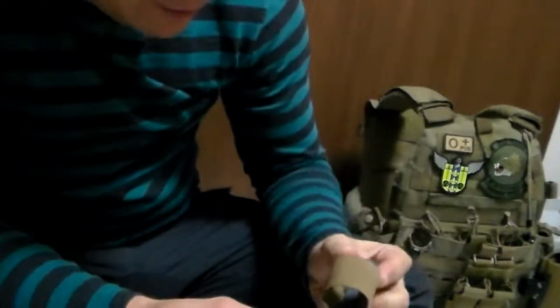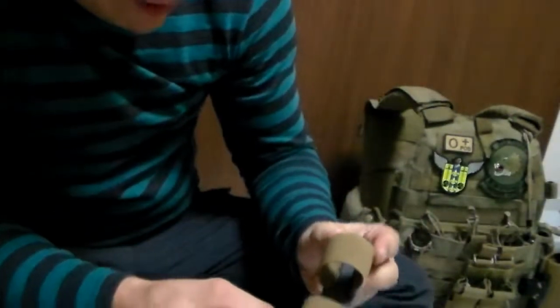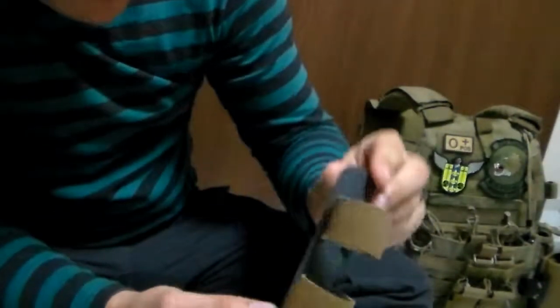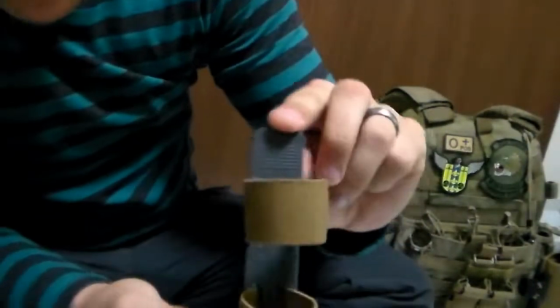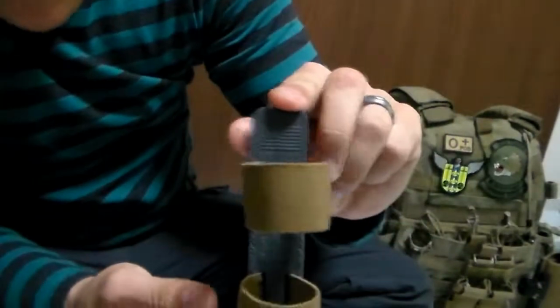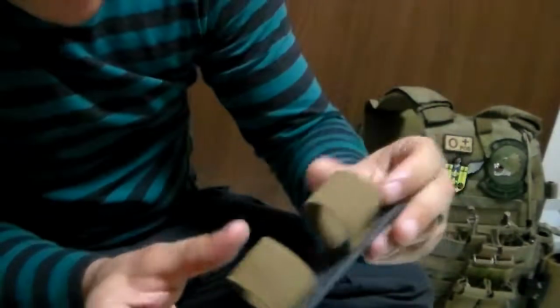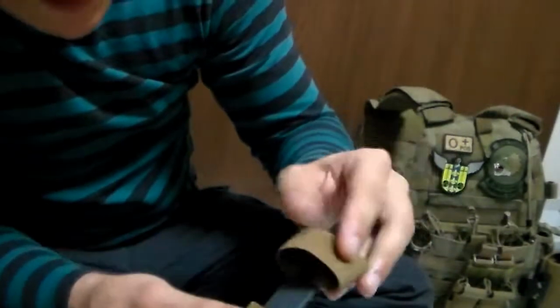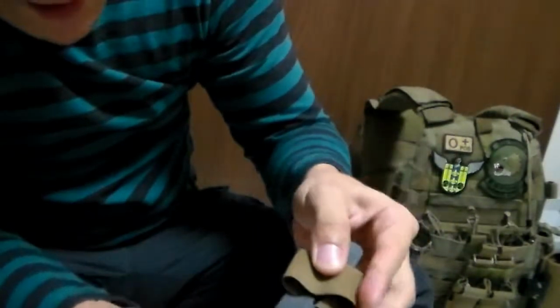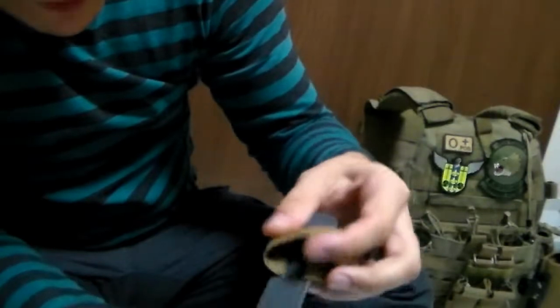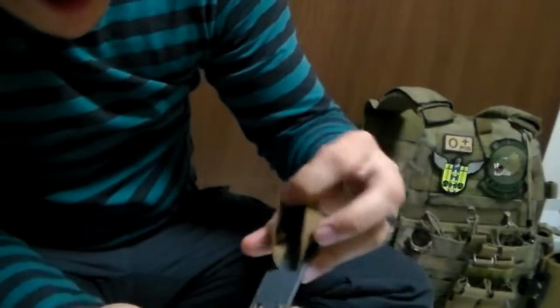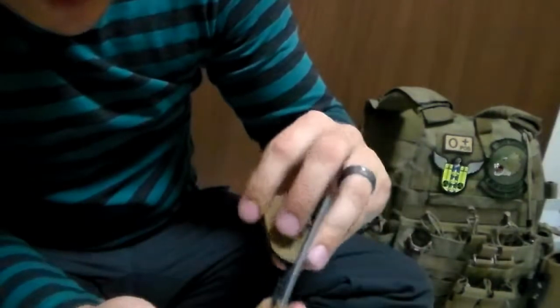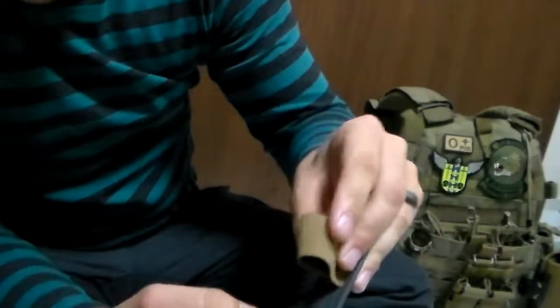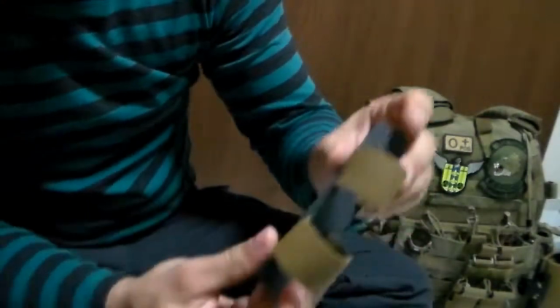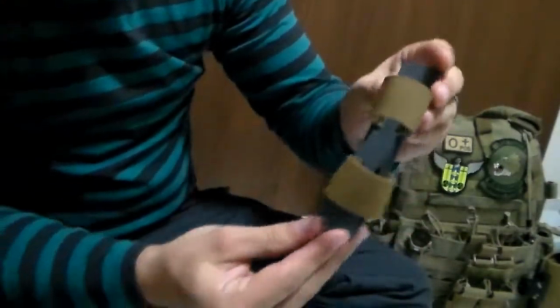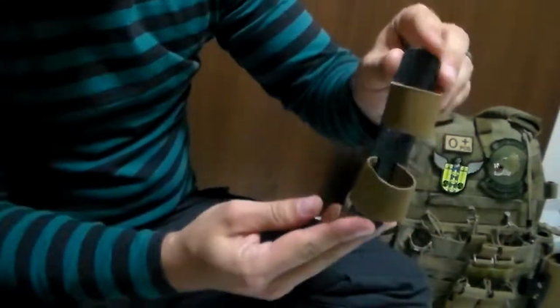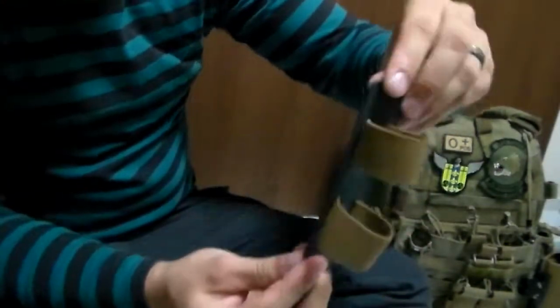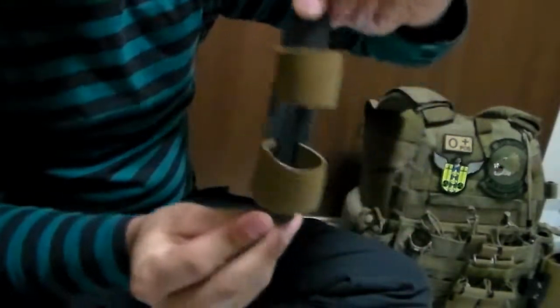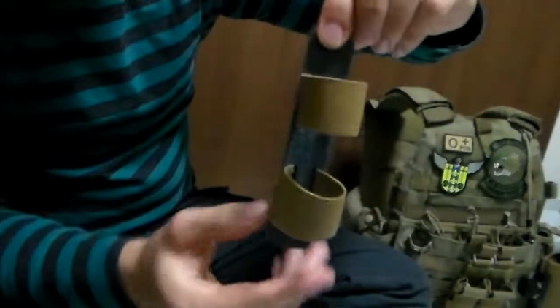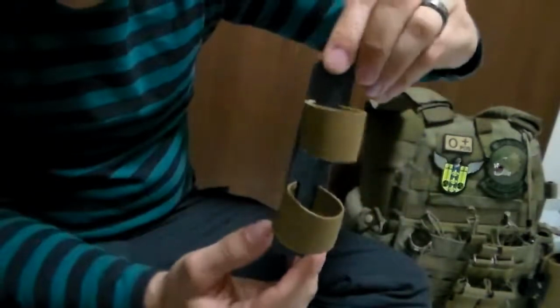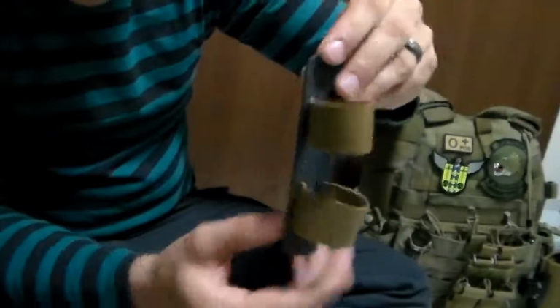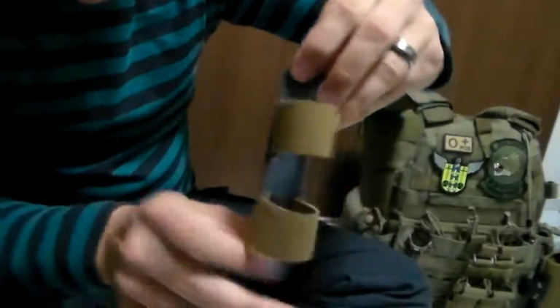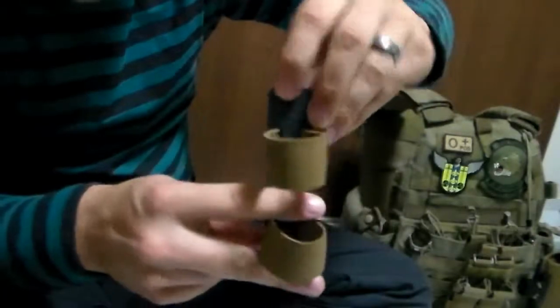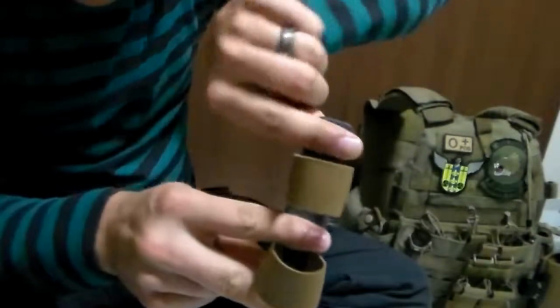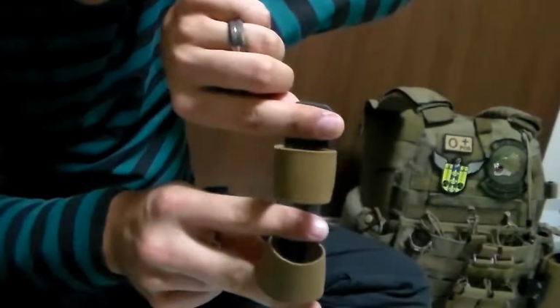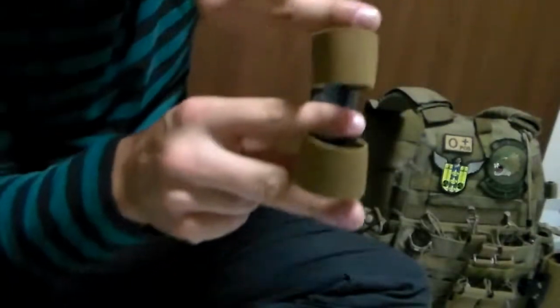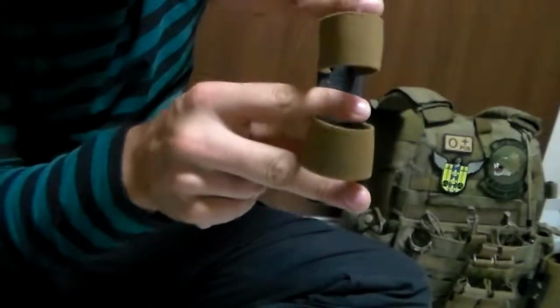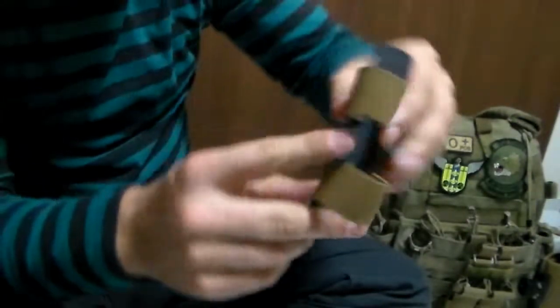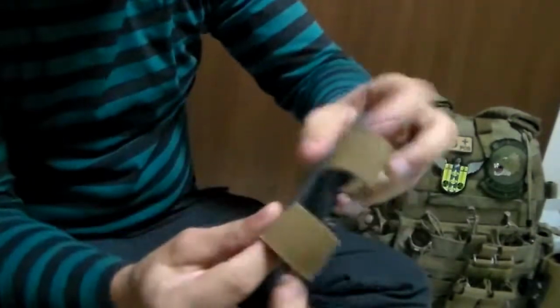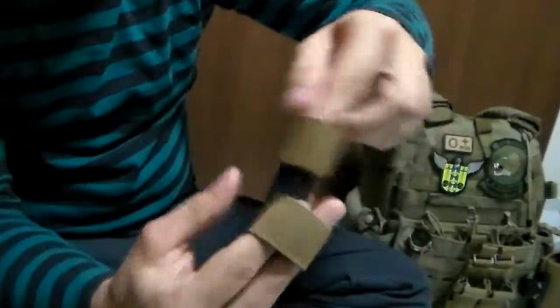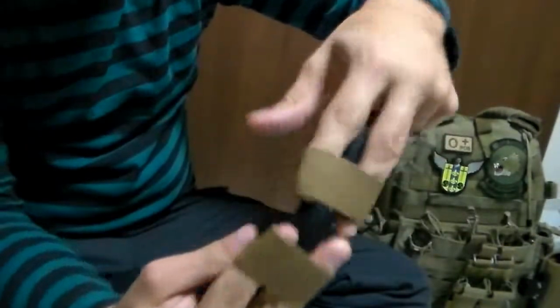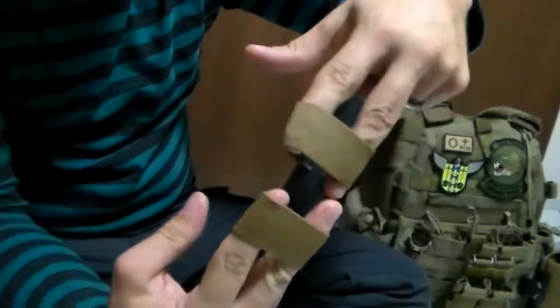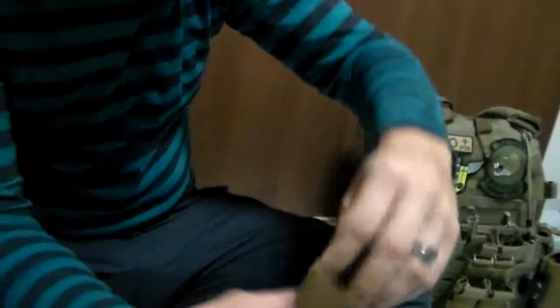The first one I ordered, made in the USA, is the Blue Force Gear Tourniquet Now. Basically, this will just sit over three bits of MOLLE, covering these areas here, and then the tourniquet will sit within these bands.